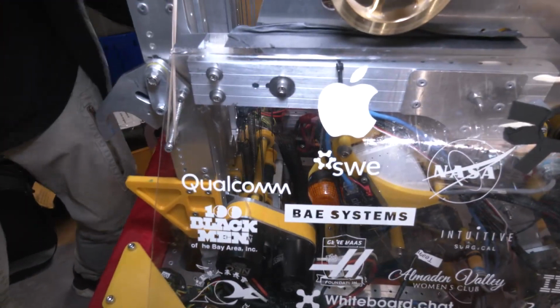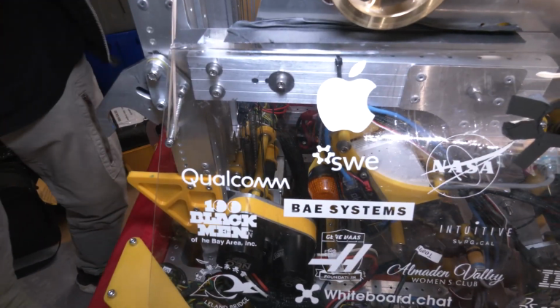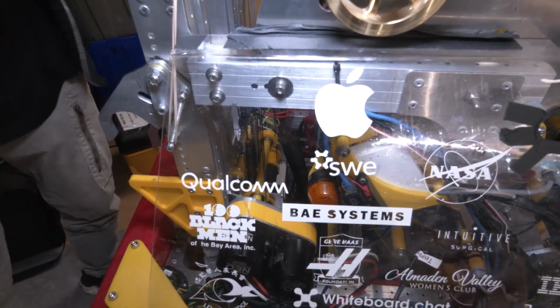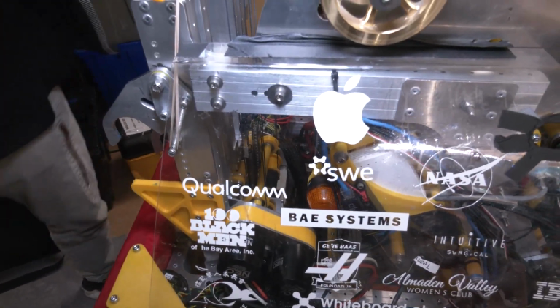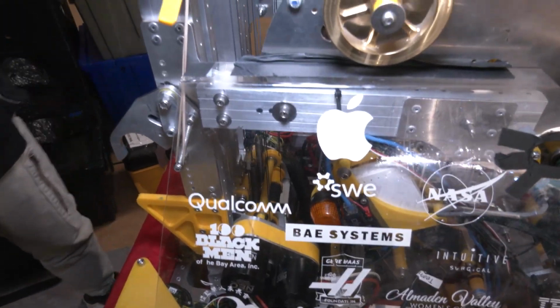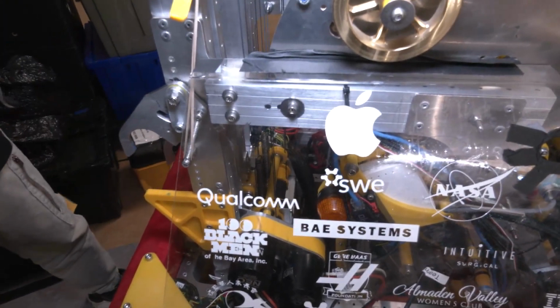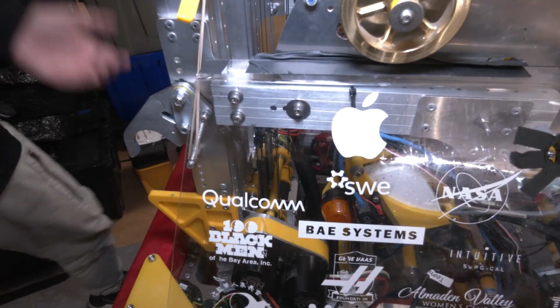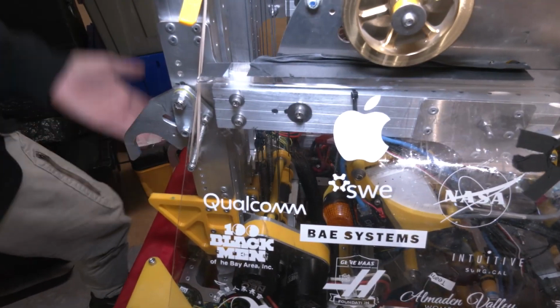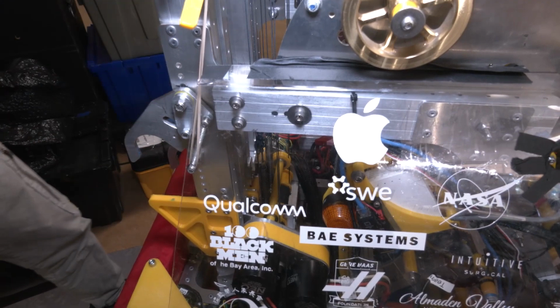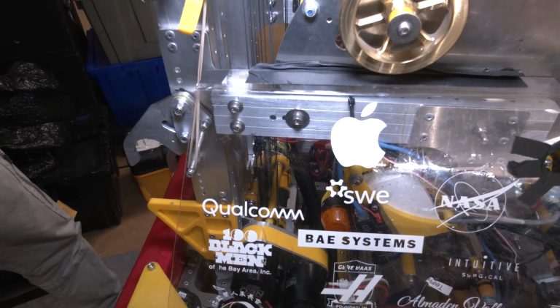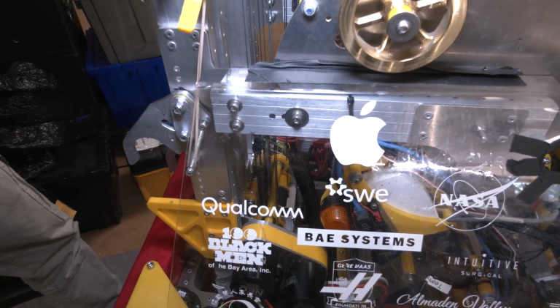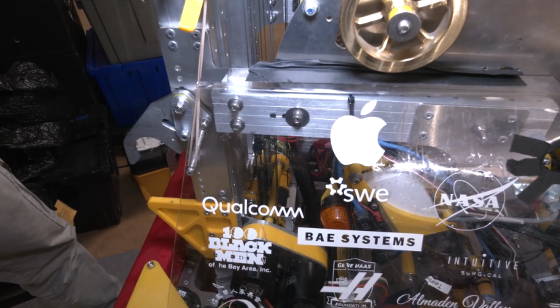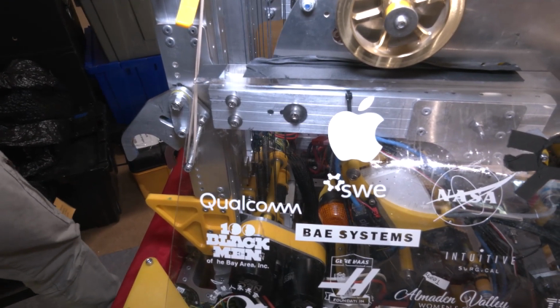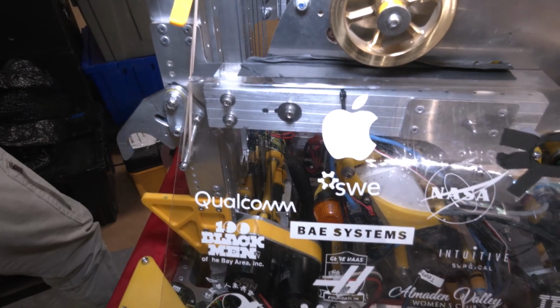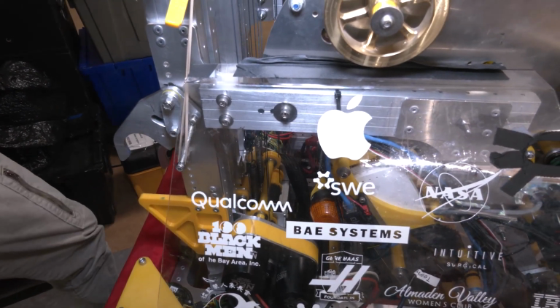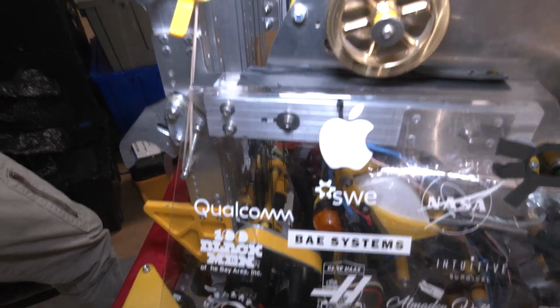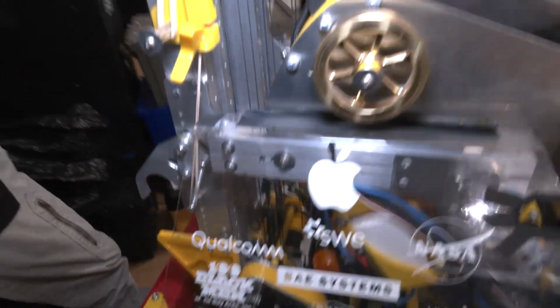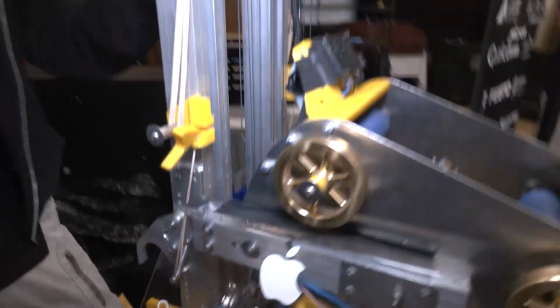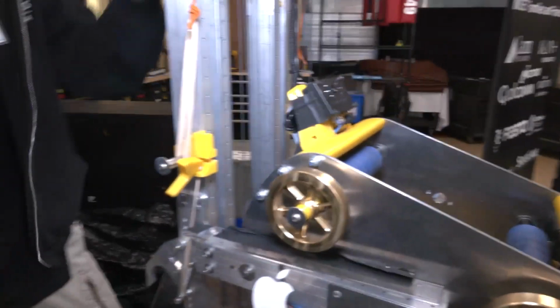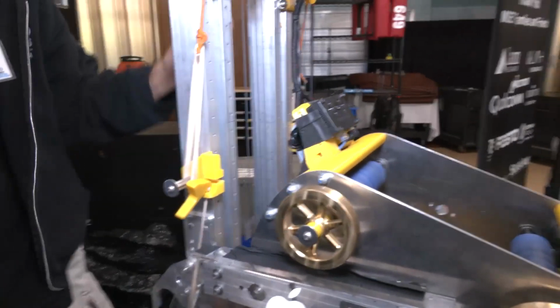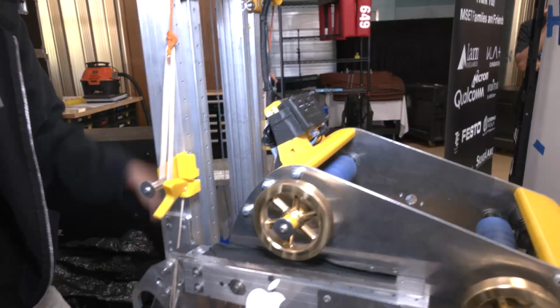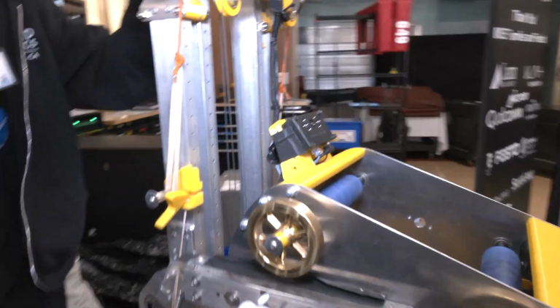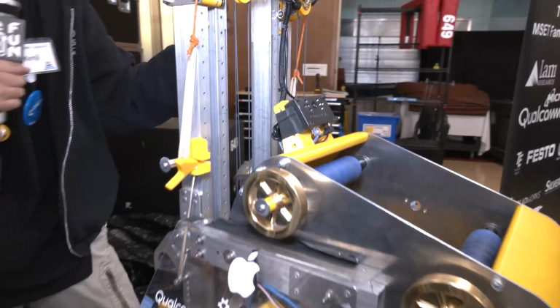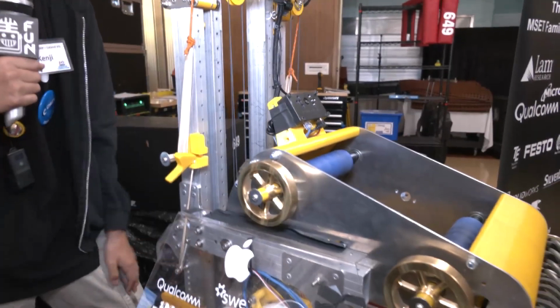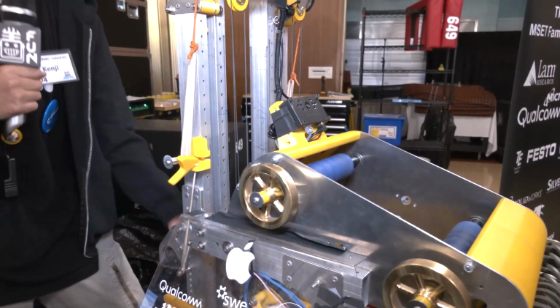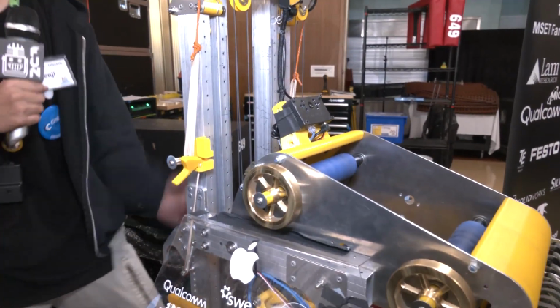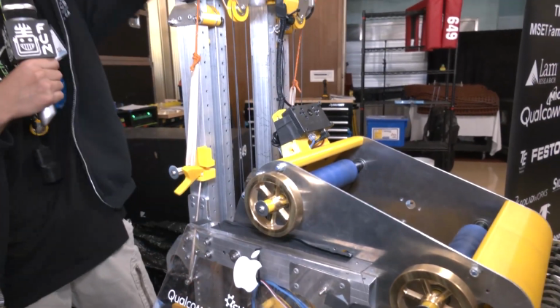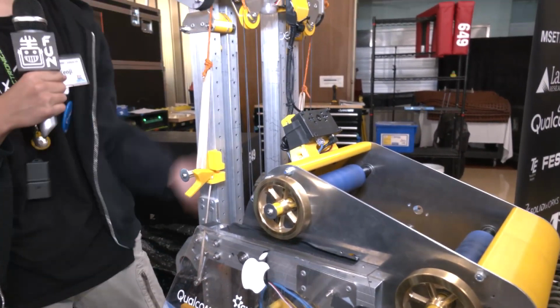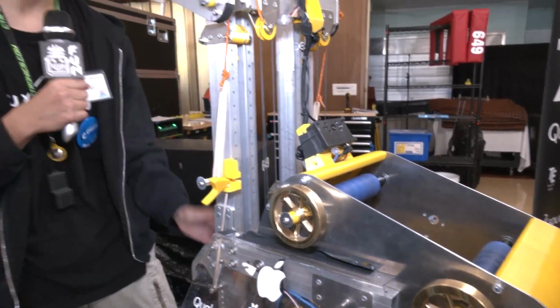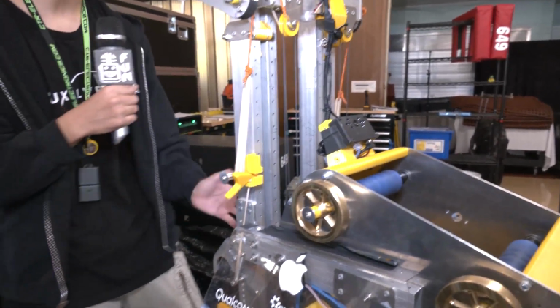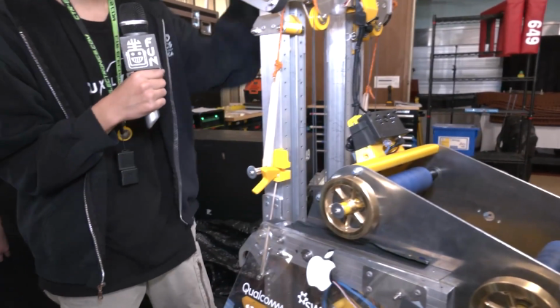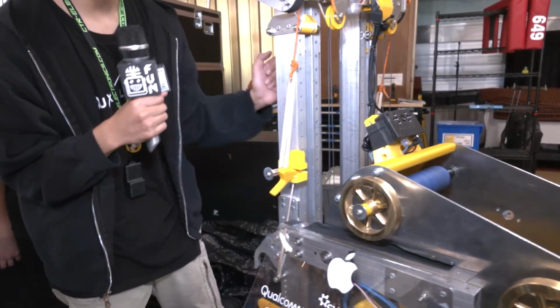For the upward motion, which is just bringing the elevator up to get the rung, the ropes are much thinner. This continuous system of pulleys helps us go all the way up and all the way down, bringing both carriages up and down.